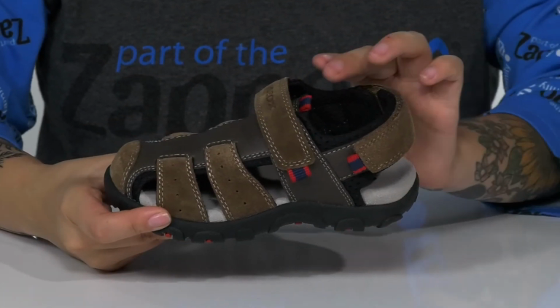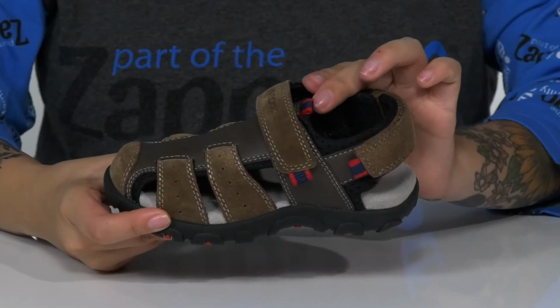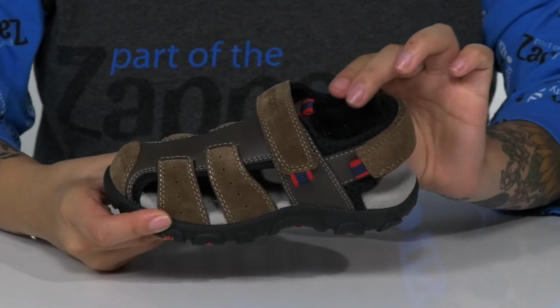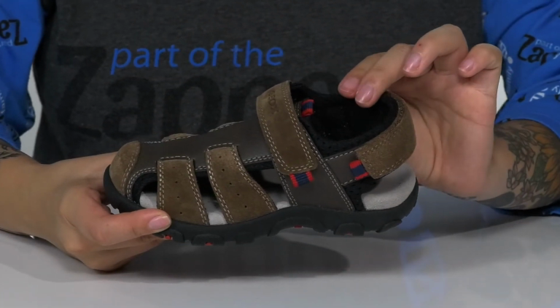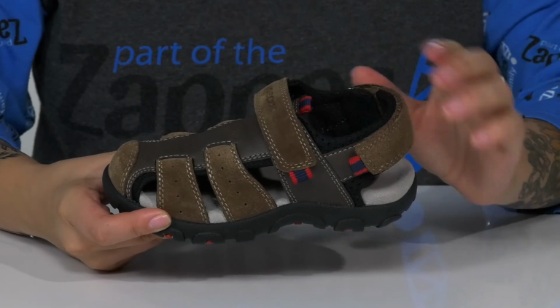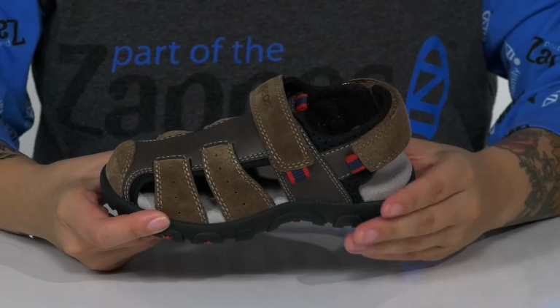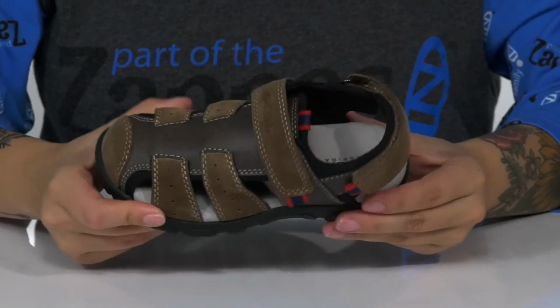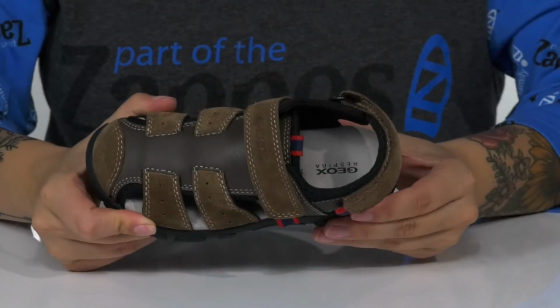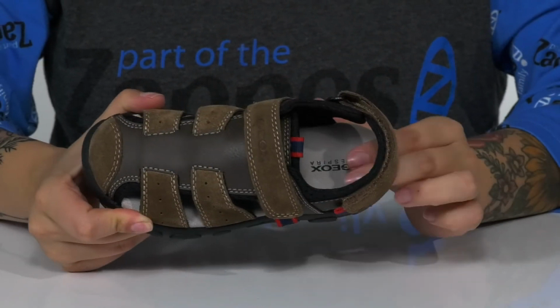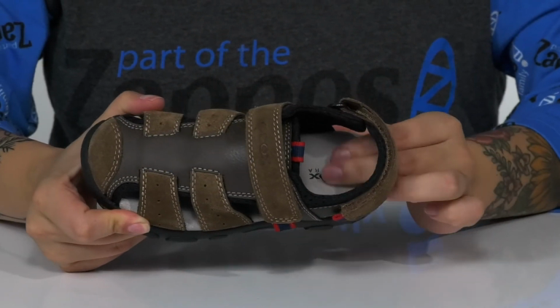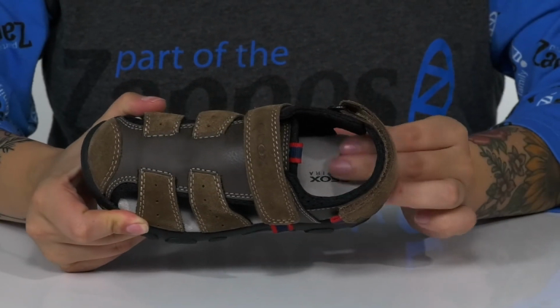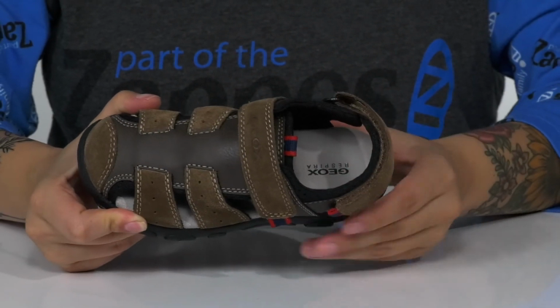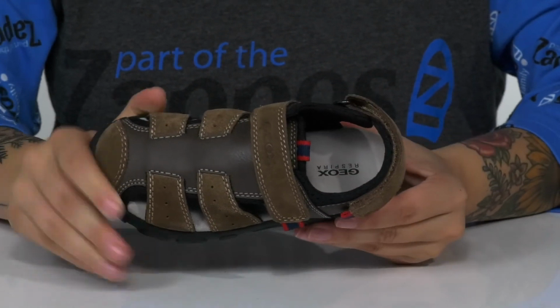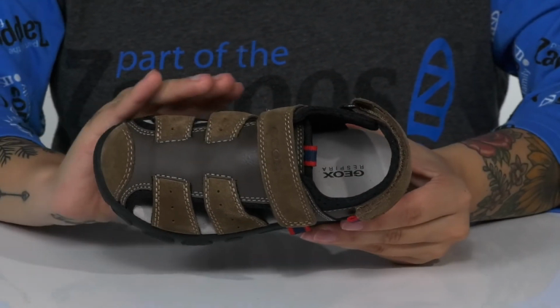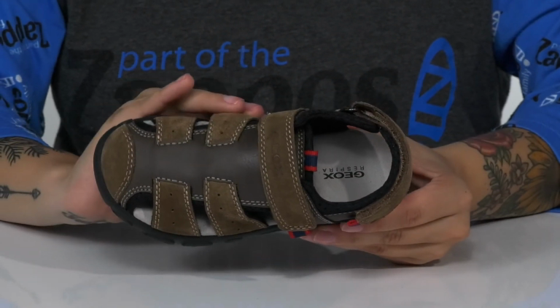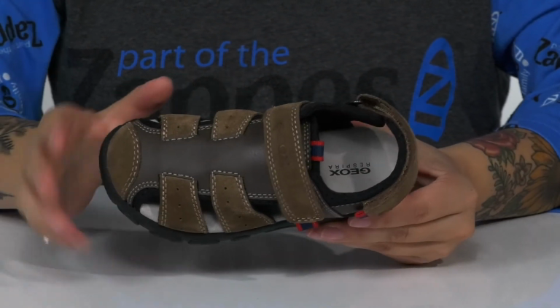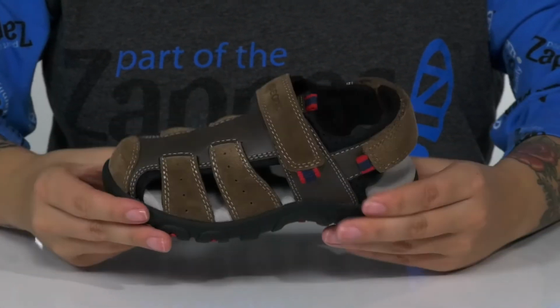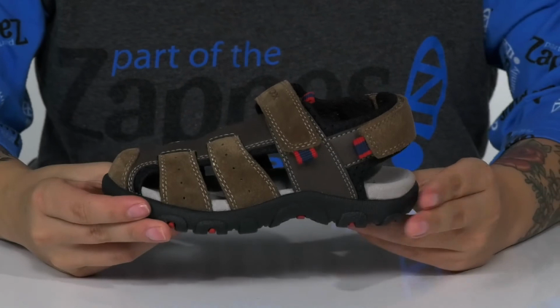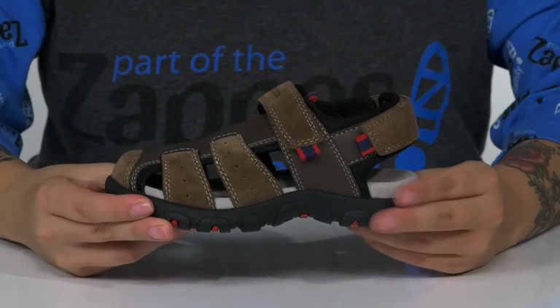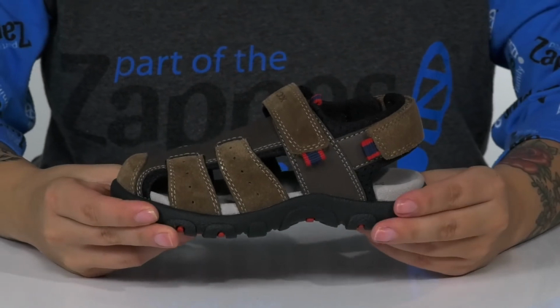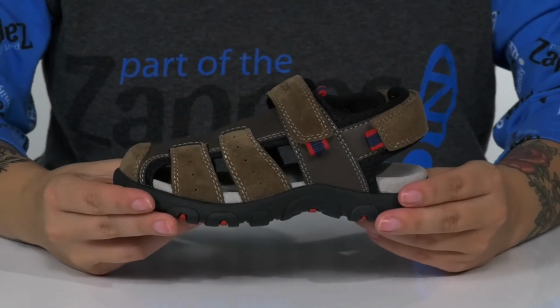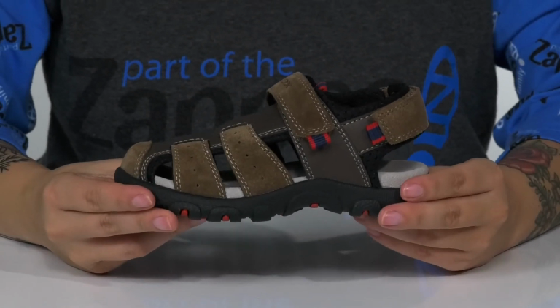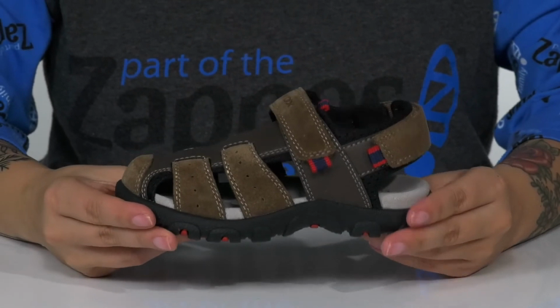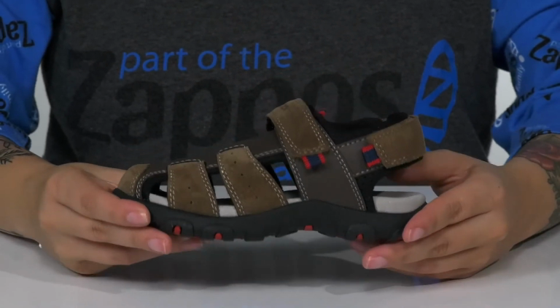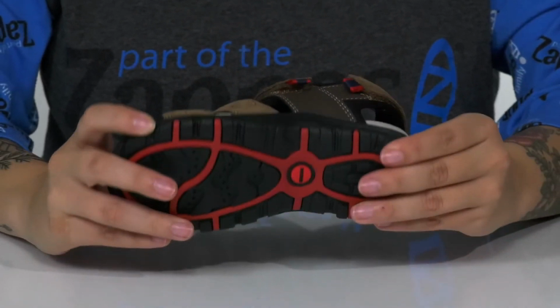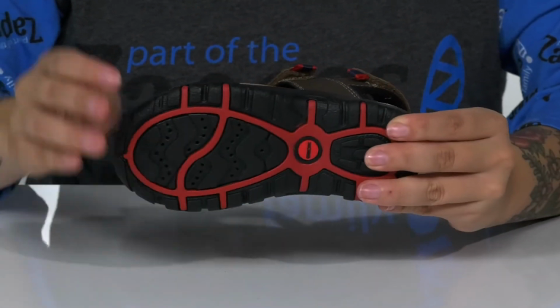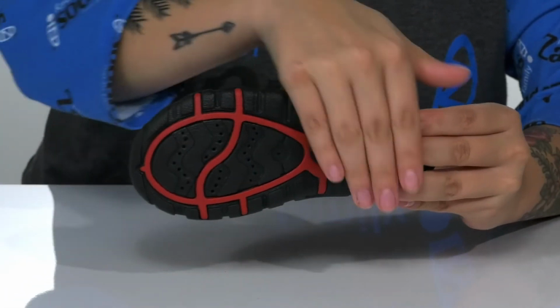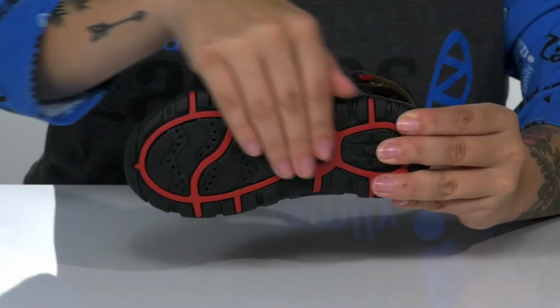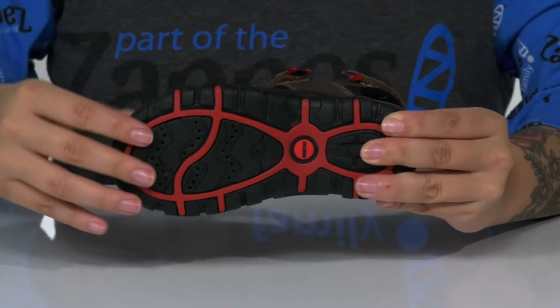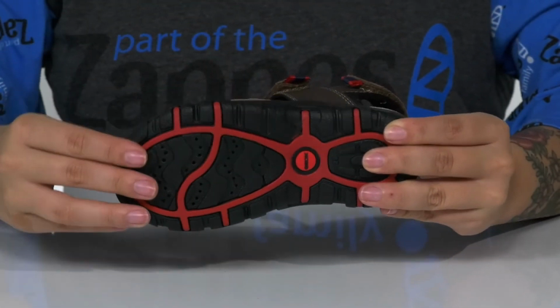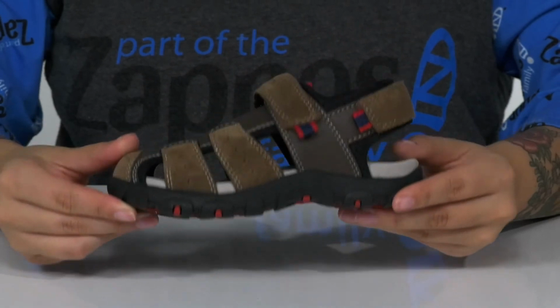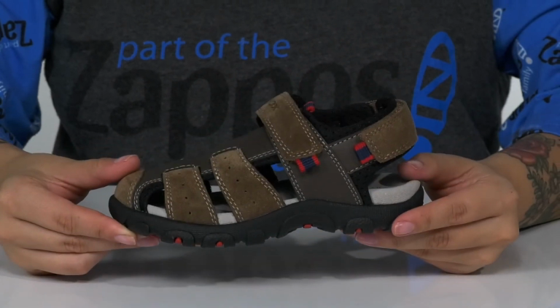There is a leather and textile inner lining. The footbed has a deeper heel cup and will offer some arch support. The midsole is going to give your kid a small boost in height, and underneath there is a lightly textured outsole for traction.